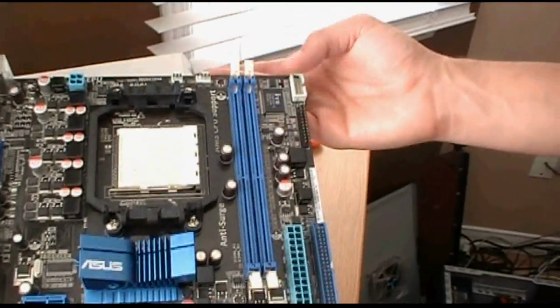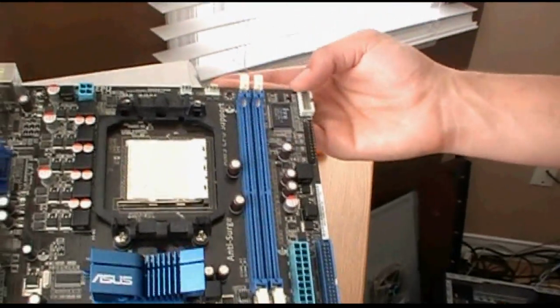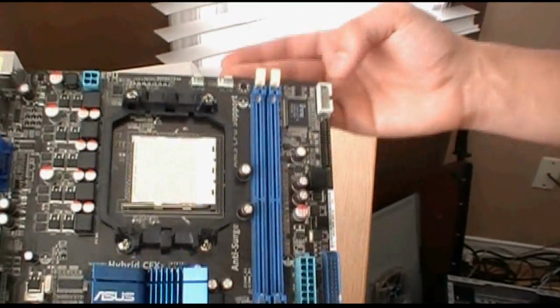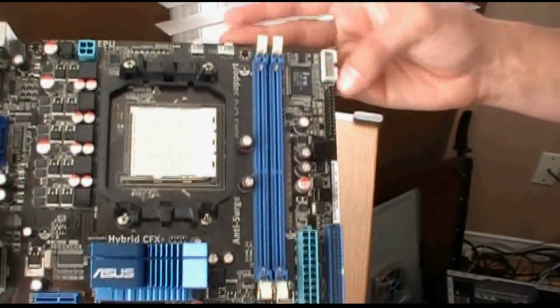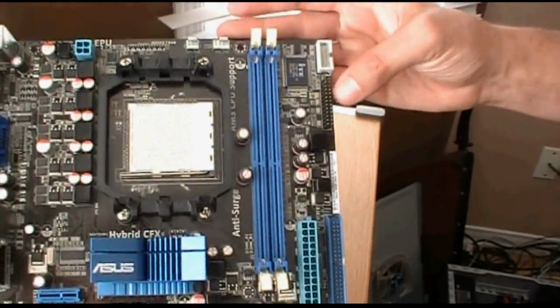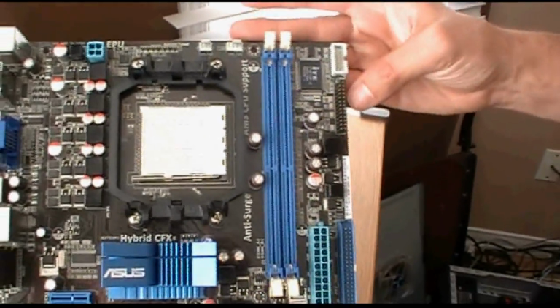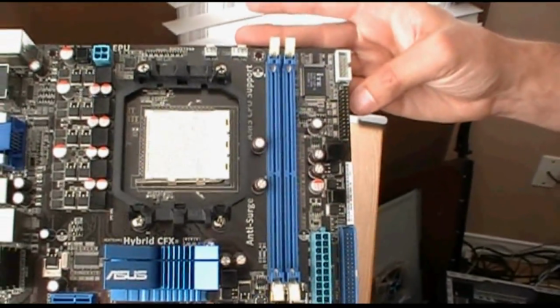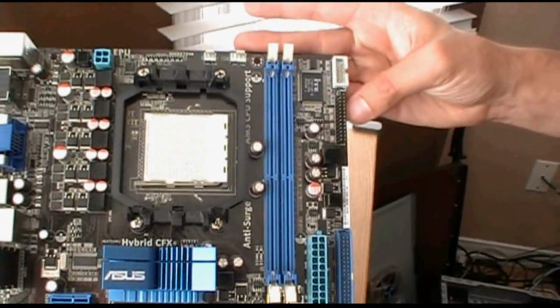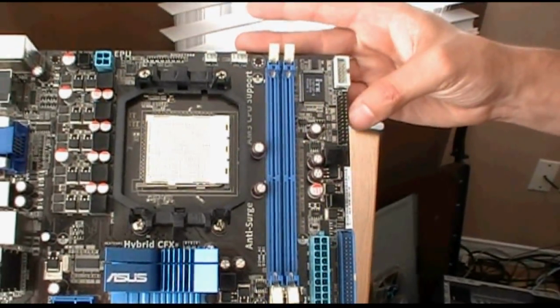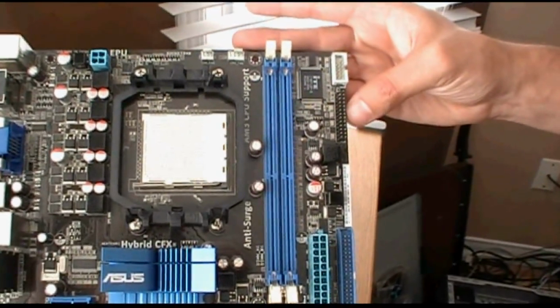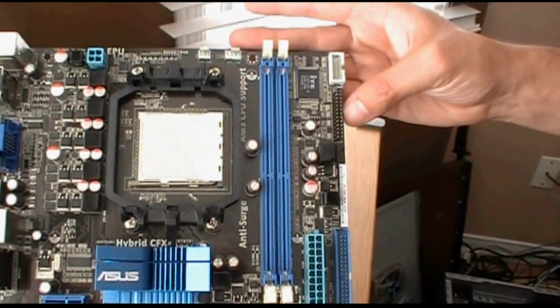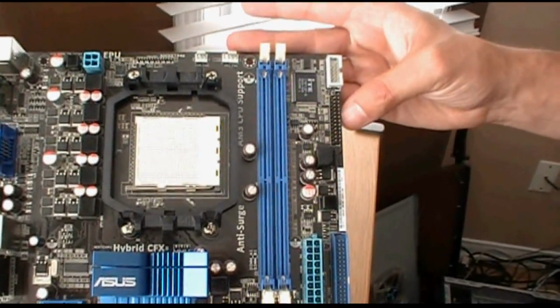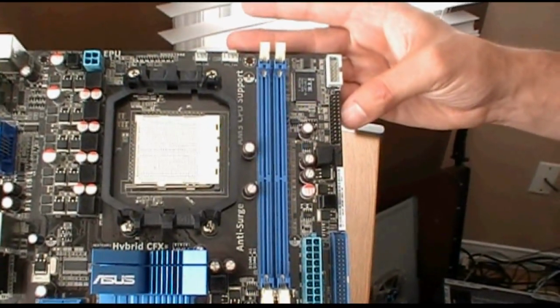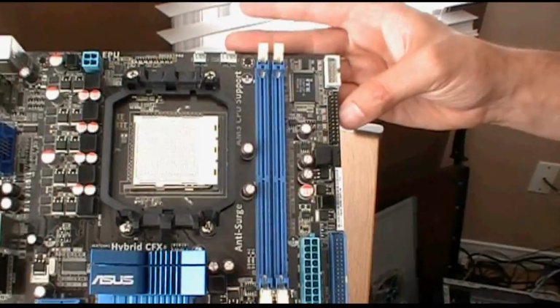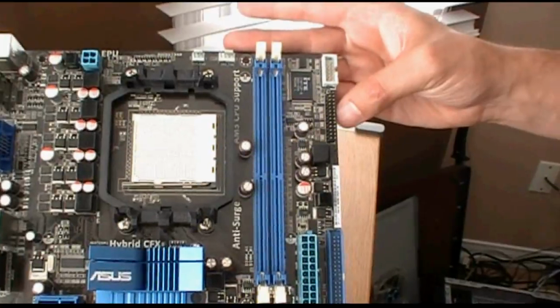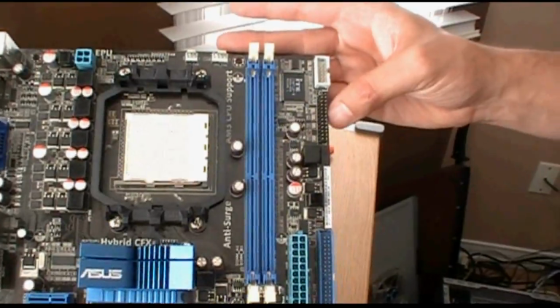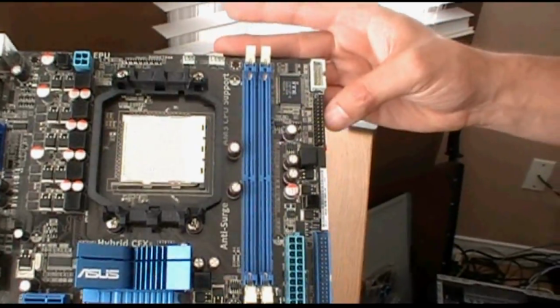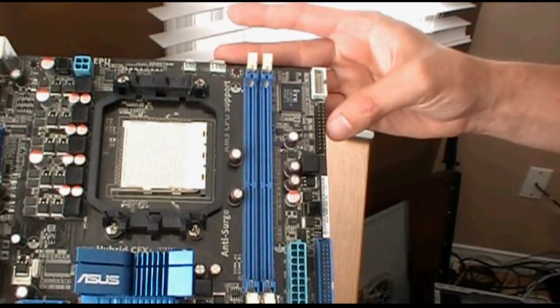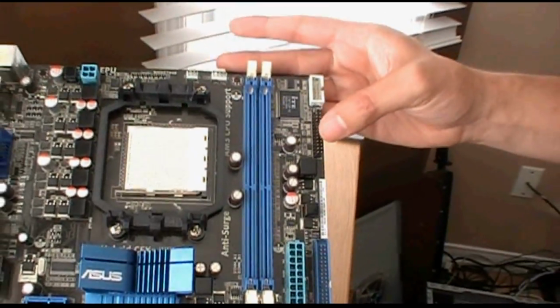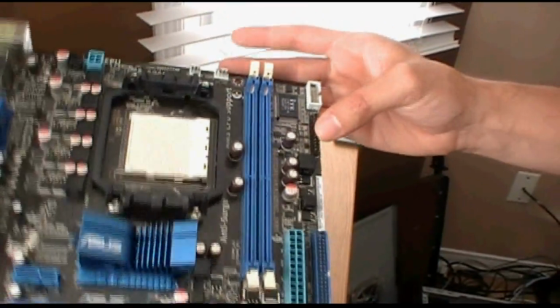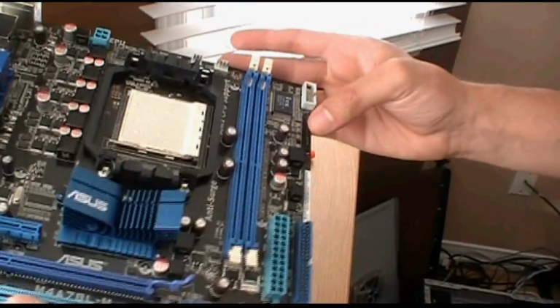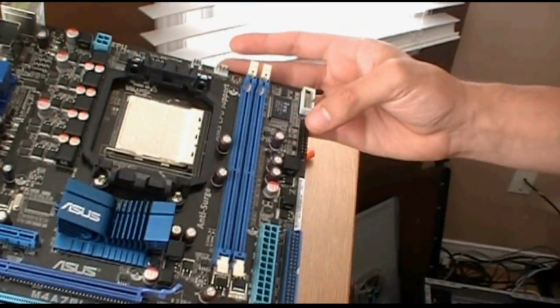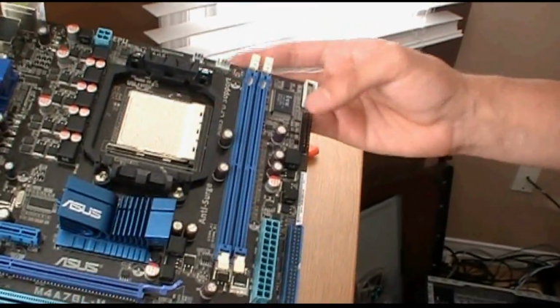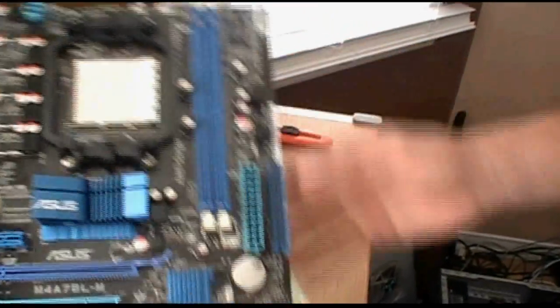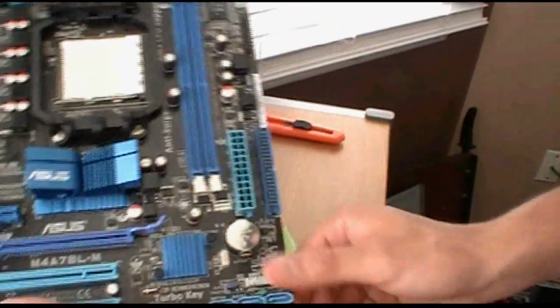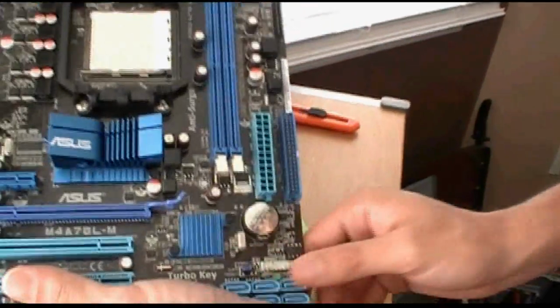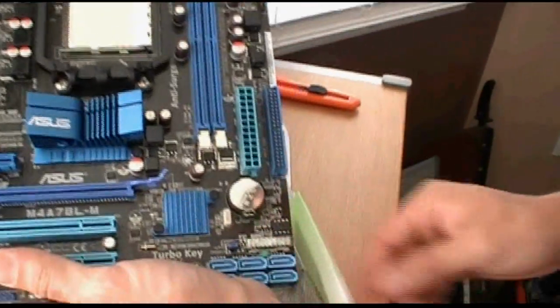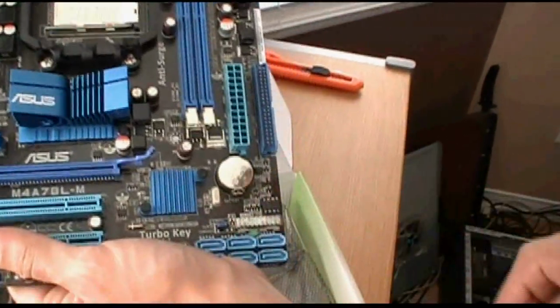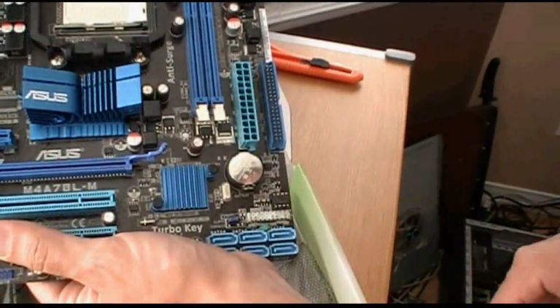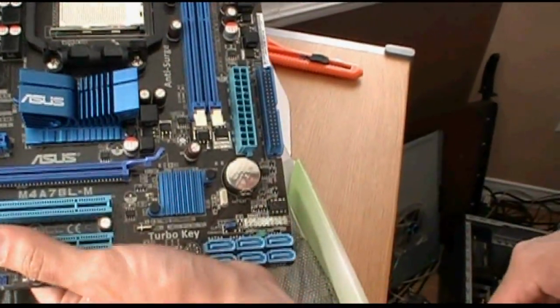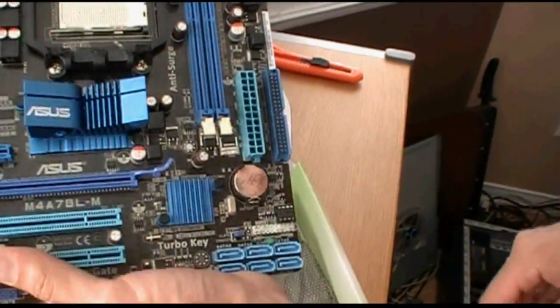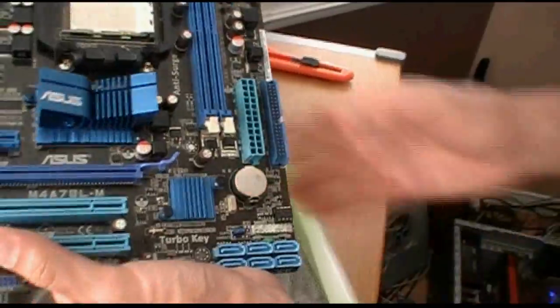There's also a parallel LPT port on there. And you've got your front panel header connector. So that's about it — that's the basic overview of this motherboard.